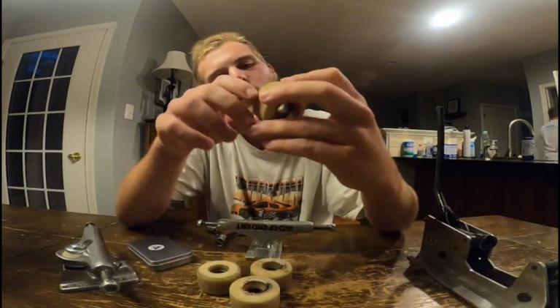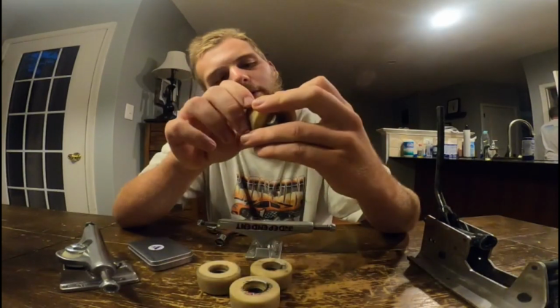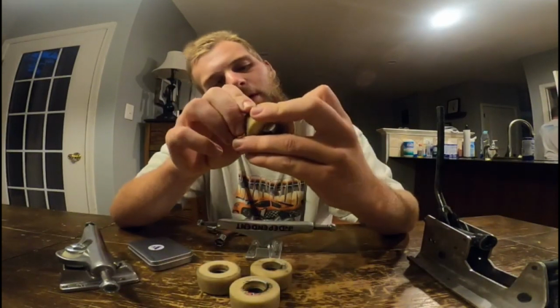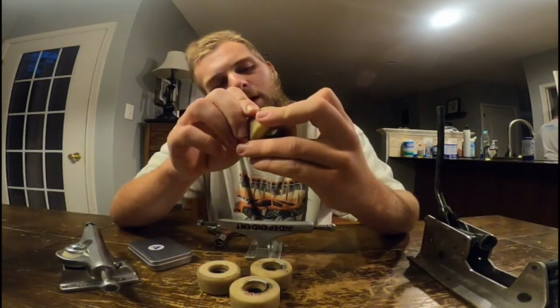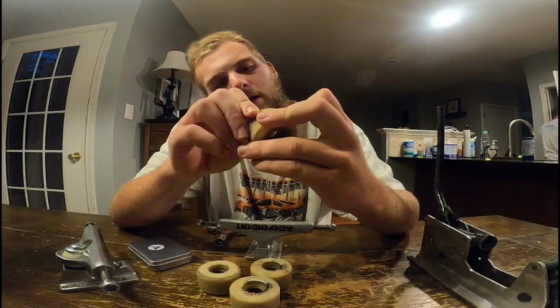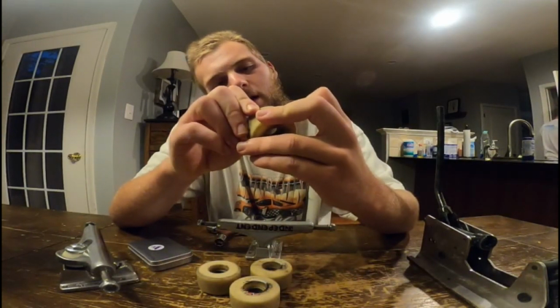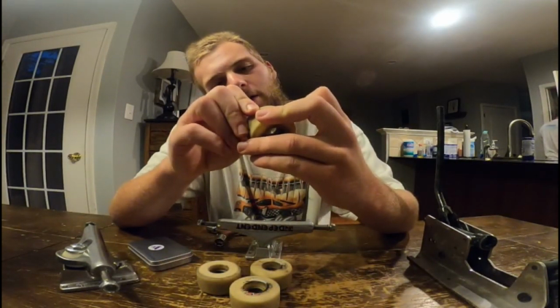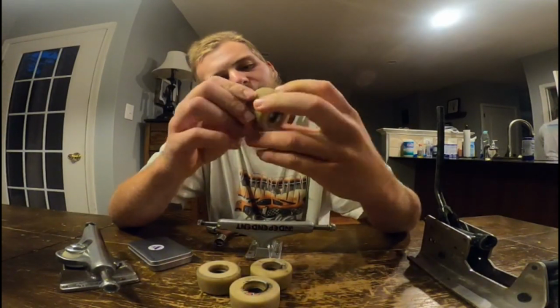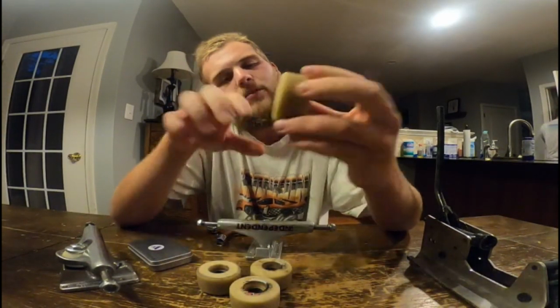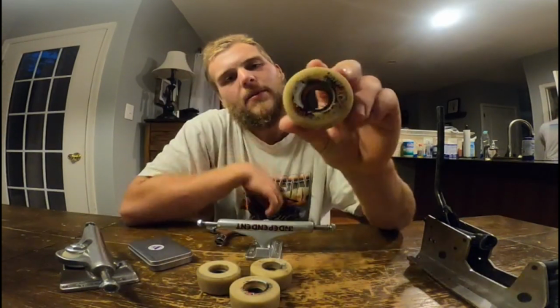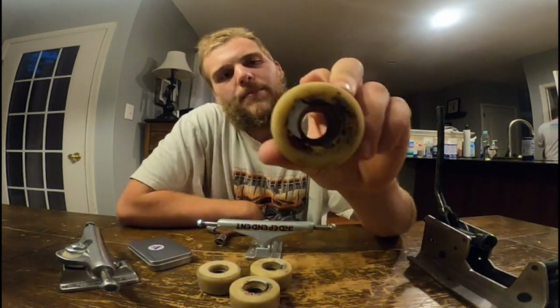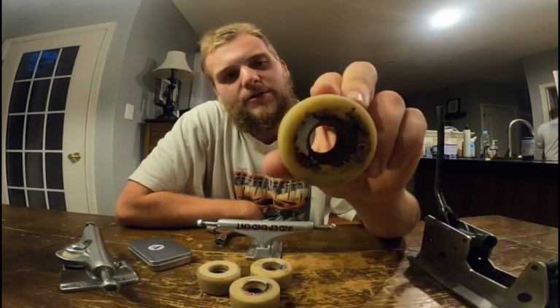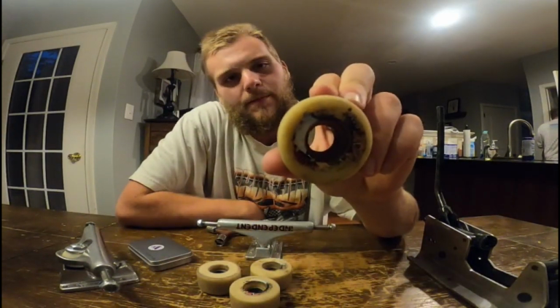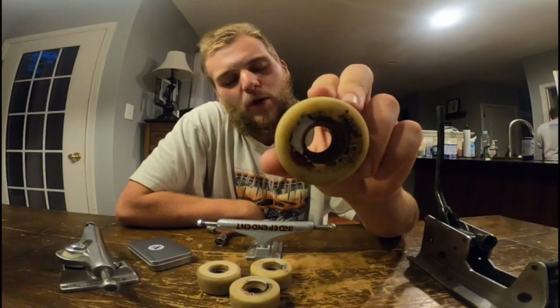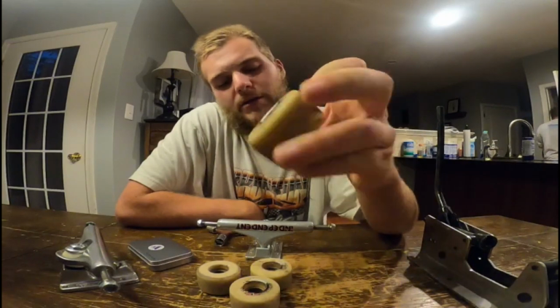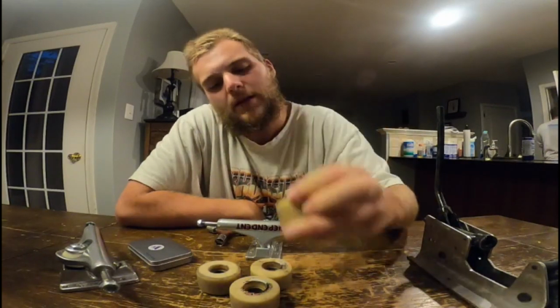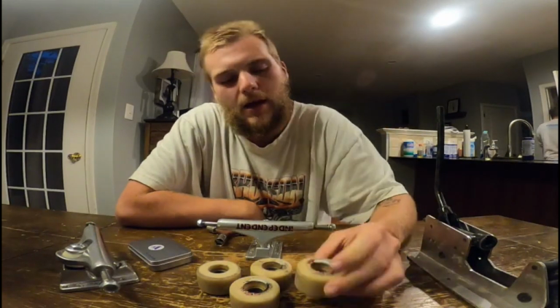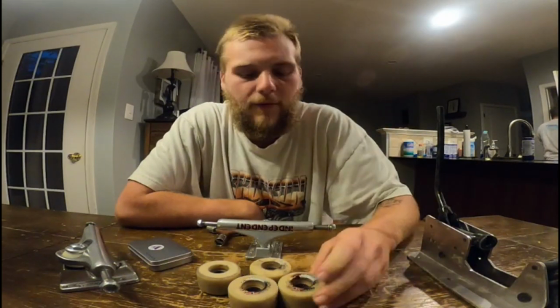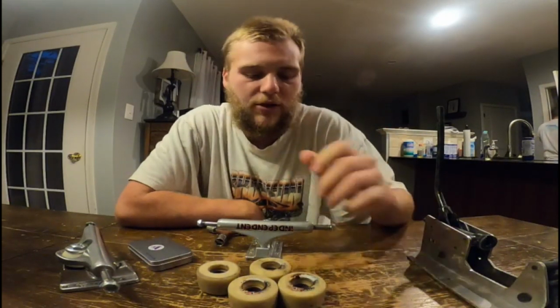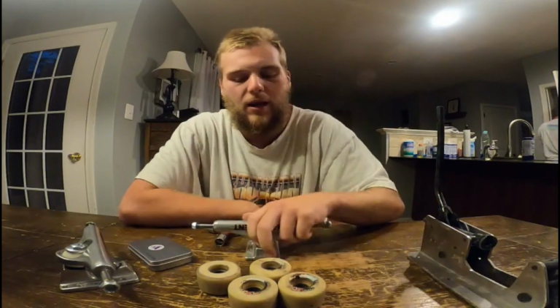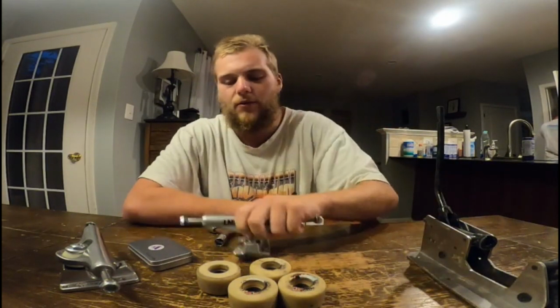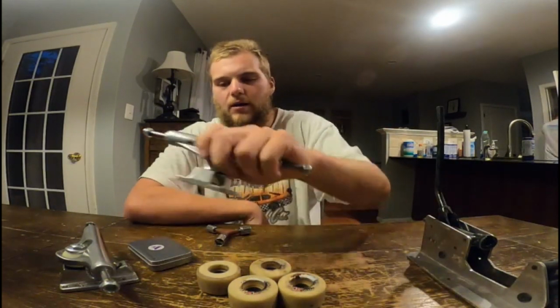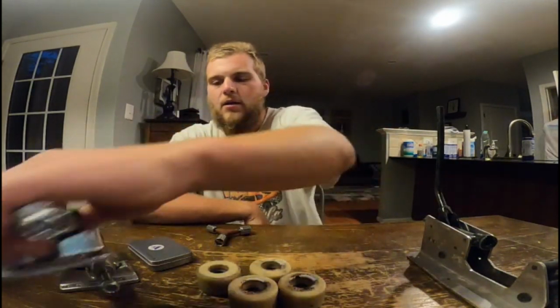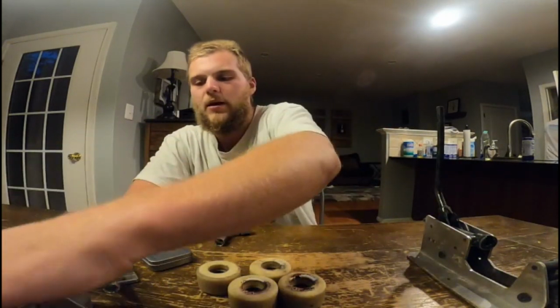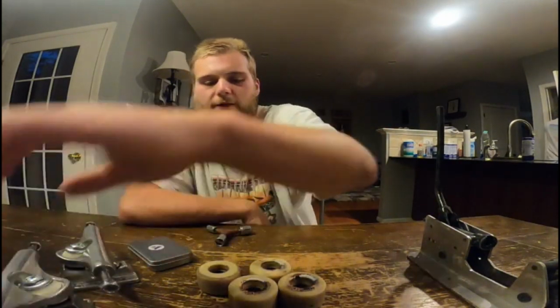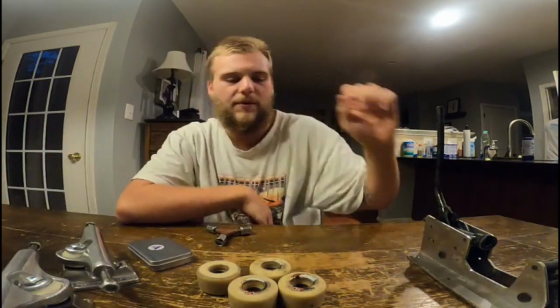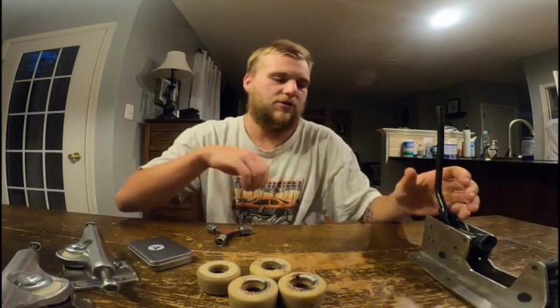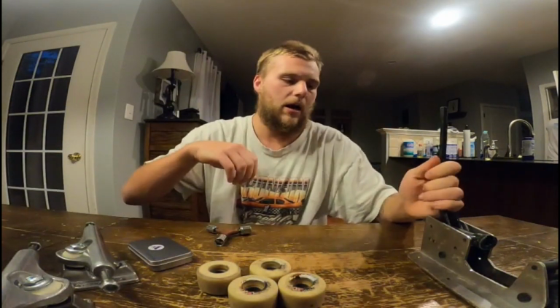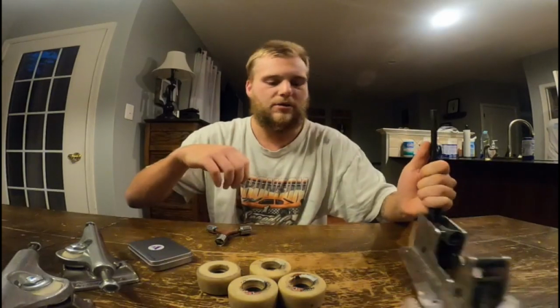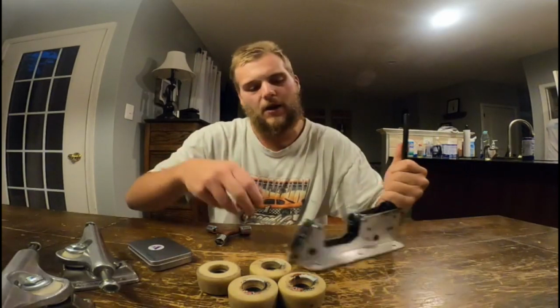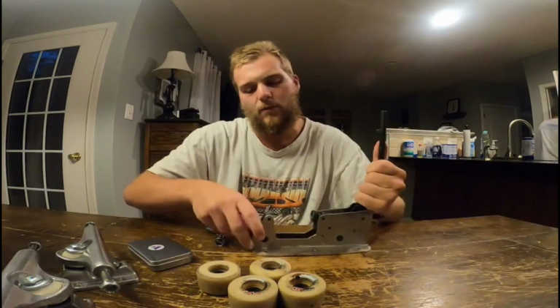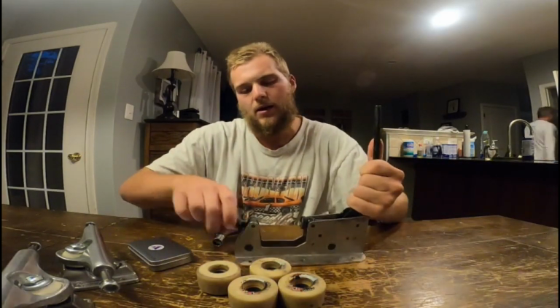And then I've got some old 52 millimeter Bones wheels that I haven't finished skating through yet, because I've been busy trying other stuff out.